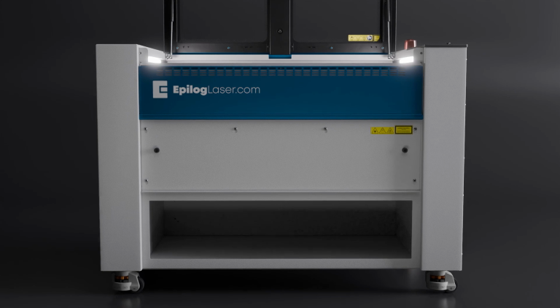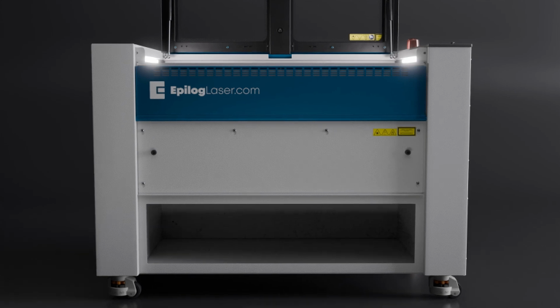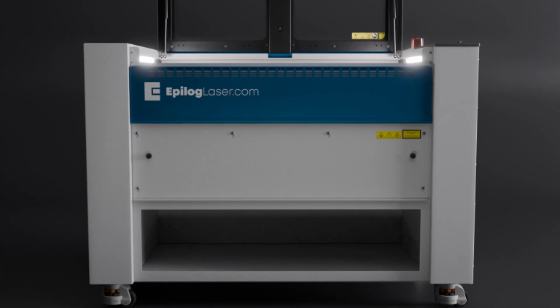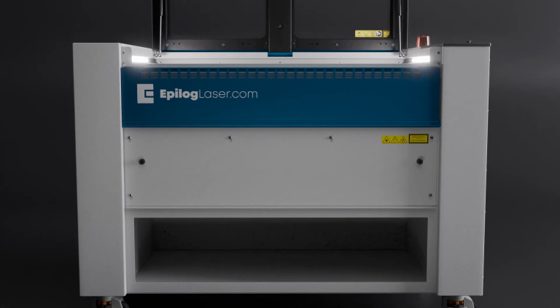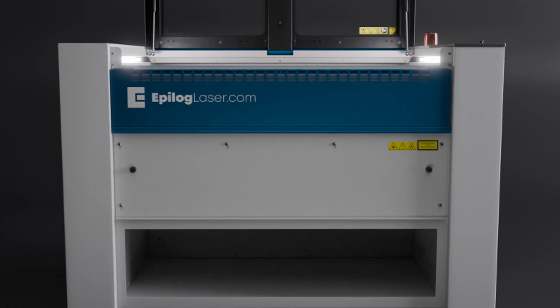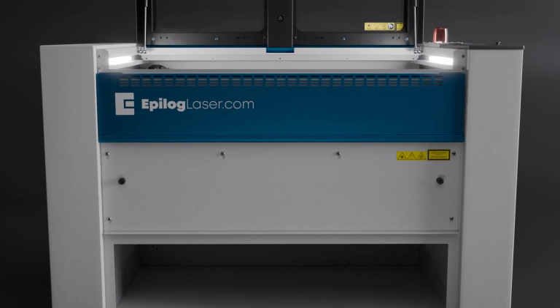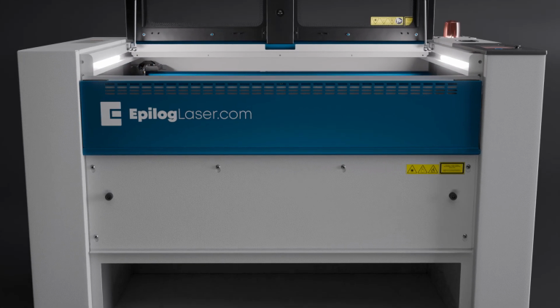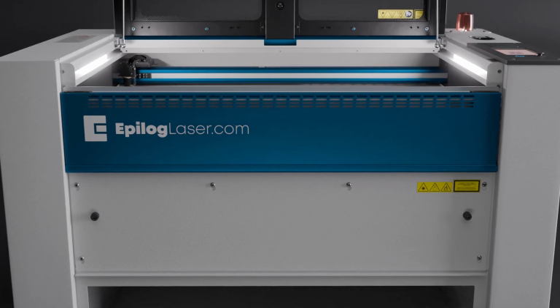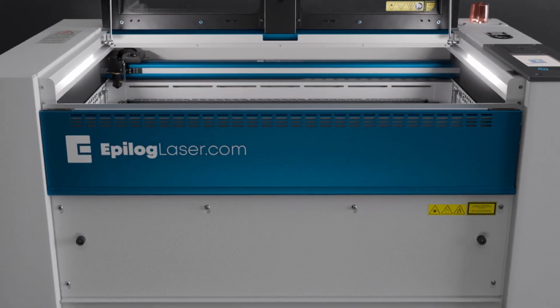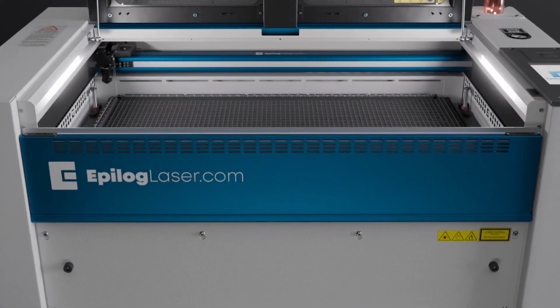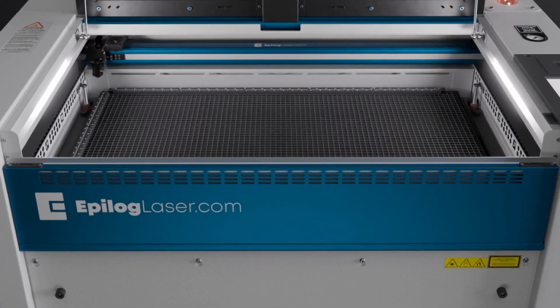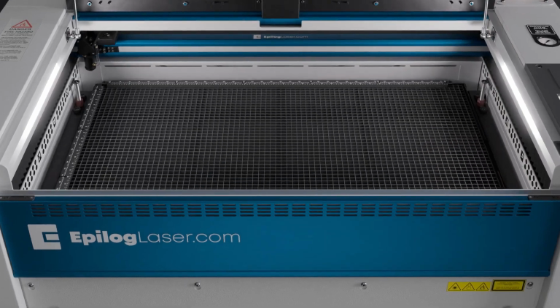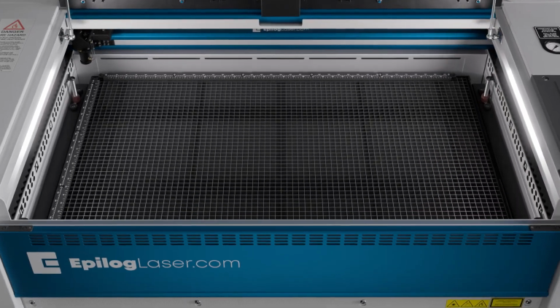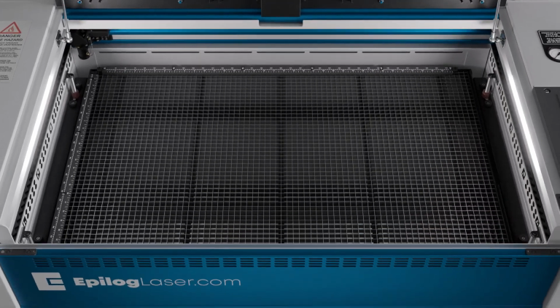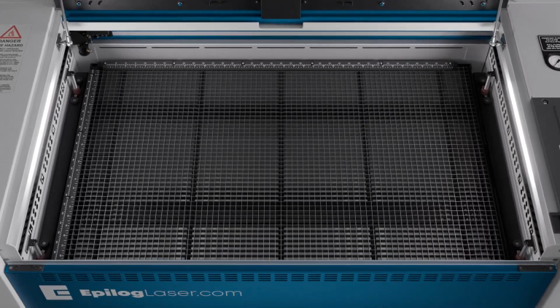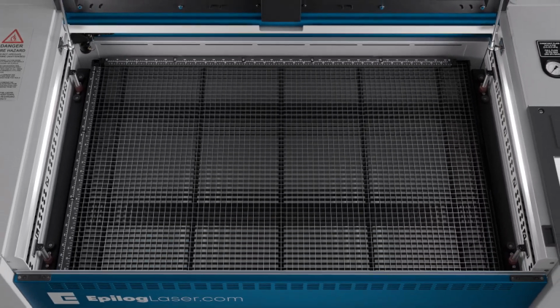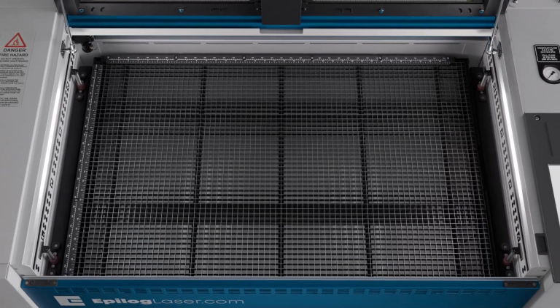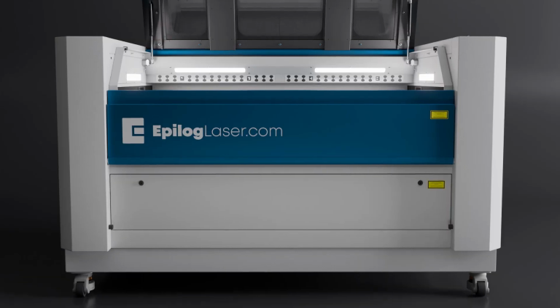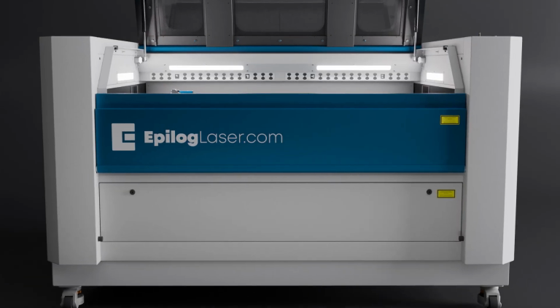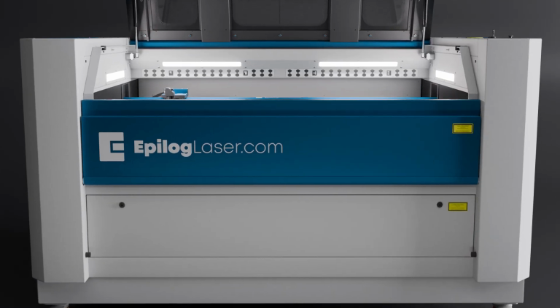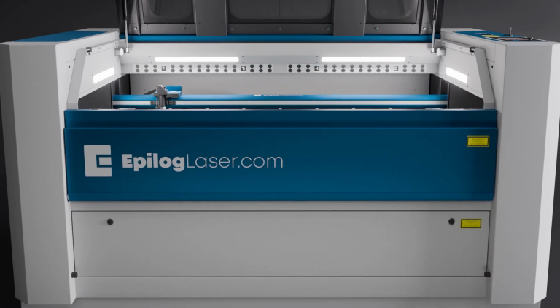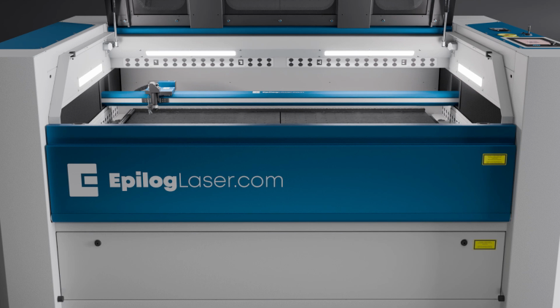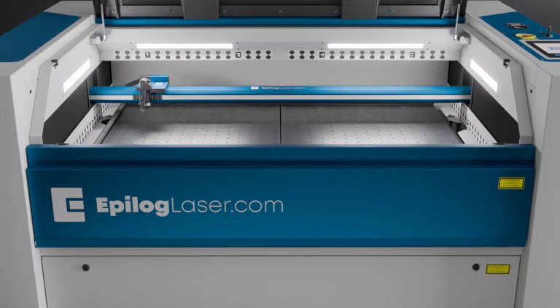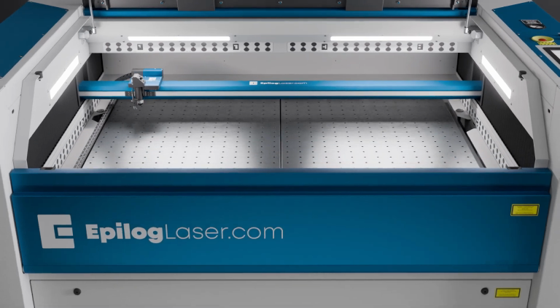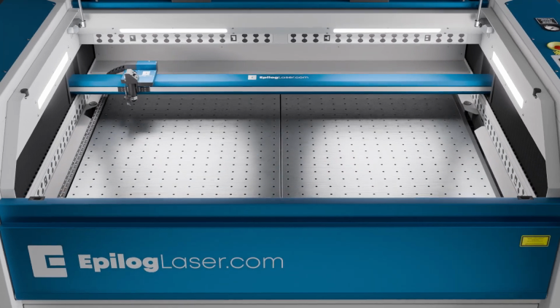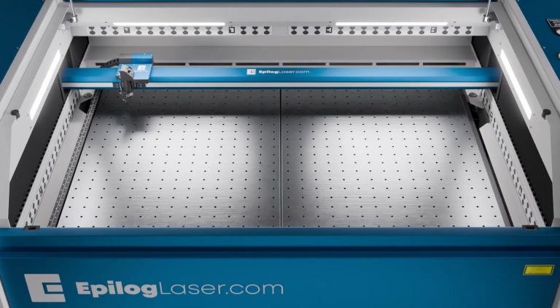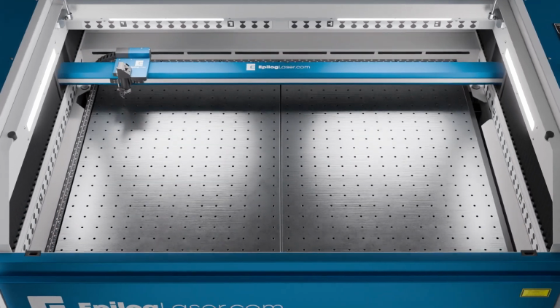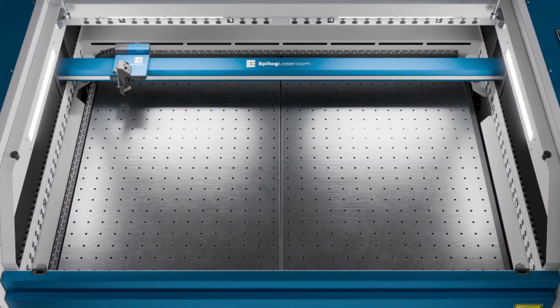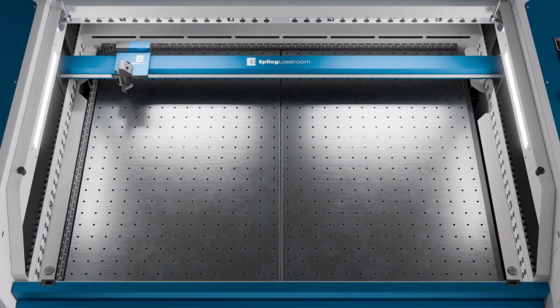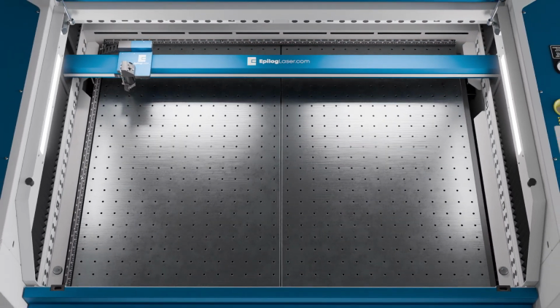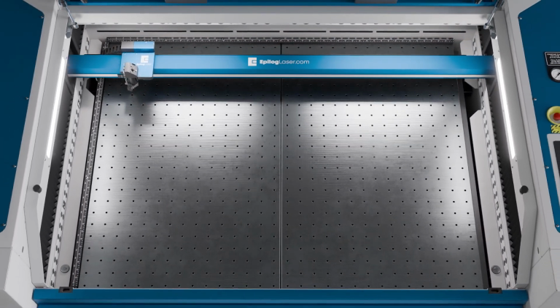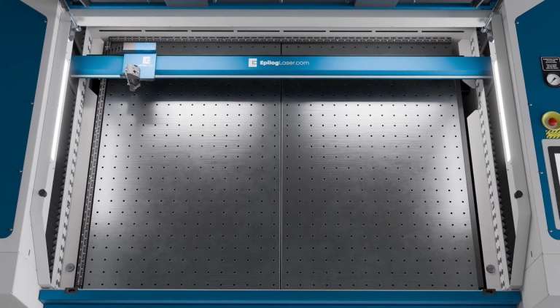The 200-watt laser is available in both the Fusion Pro 36 model, equipped with a 36-inch by 24-inch work area, and the Fusion Pro 48 model, which offers a larger 48-inch by 36-inch work area.